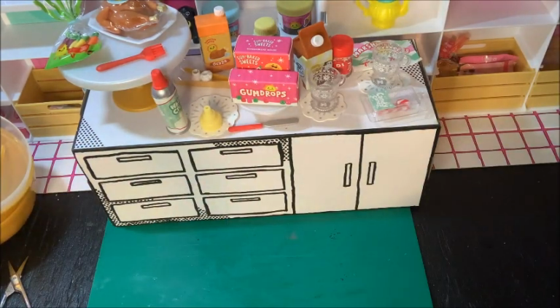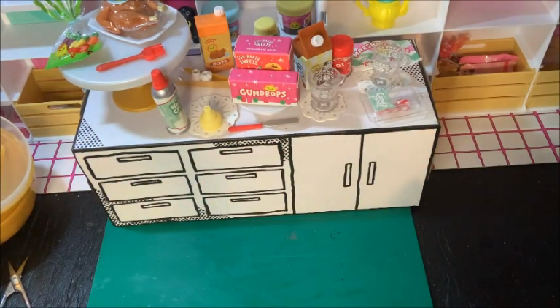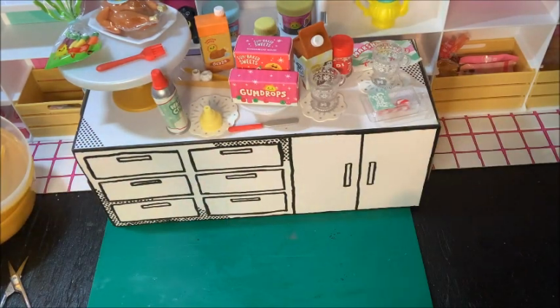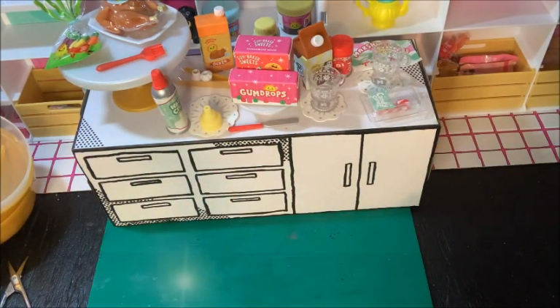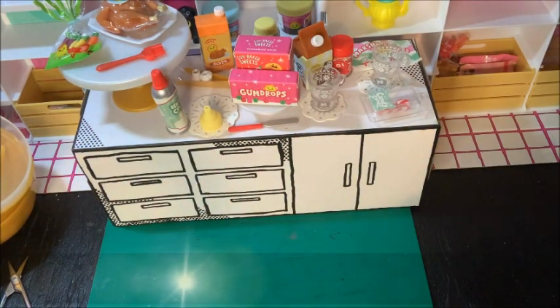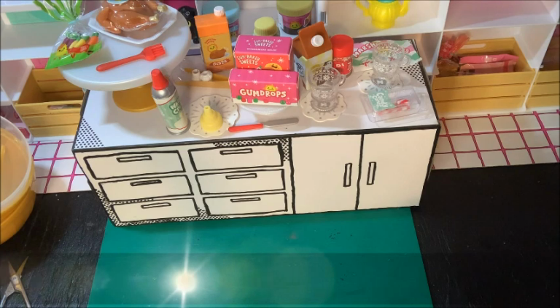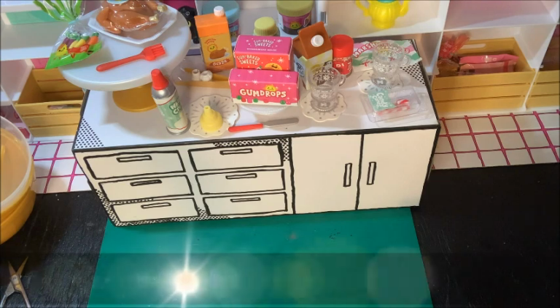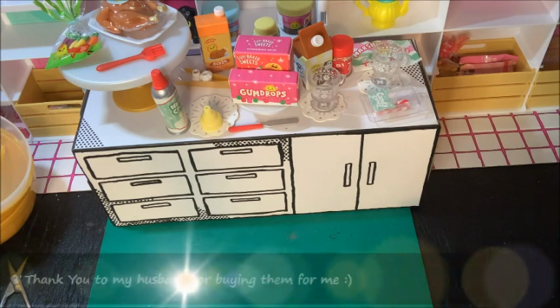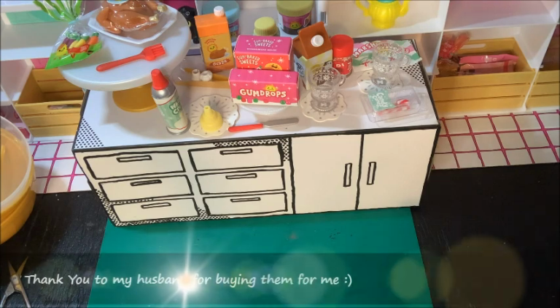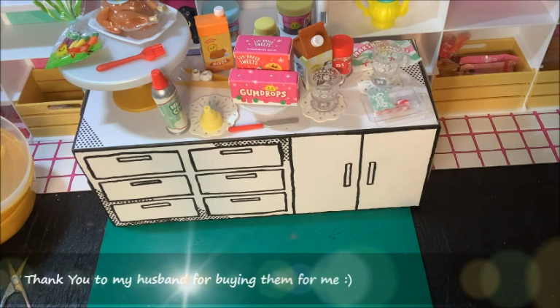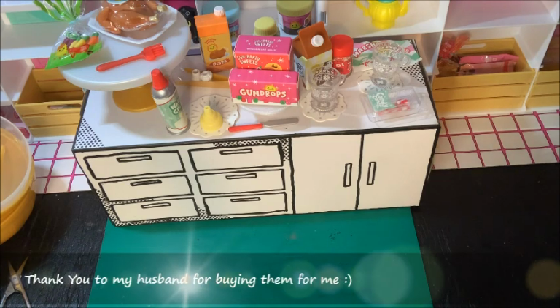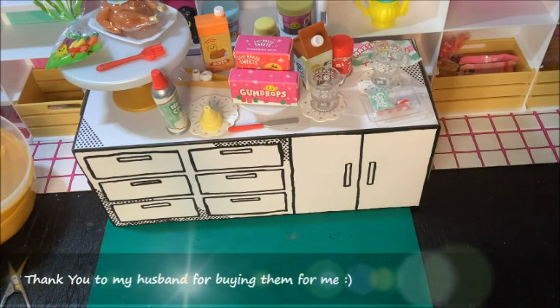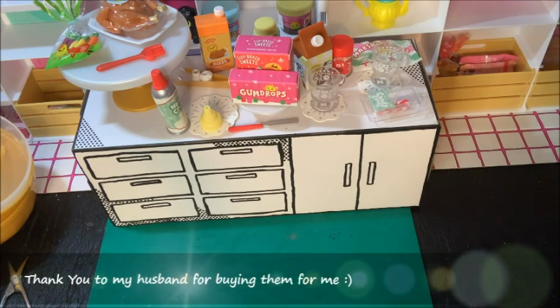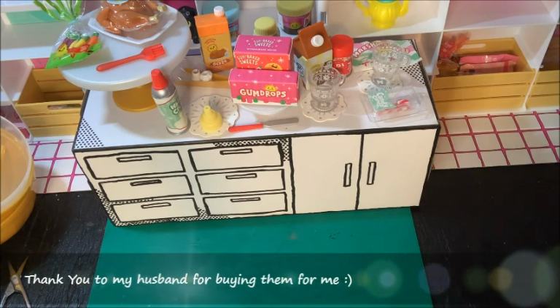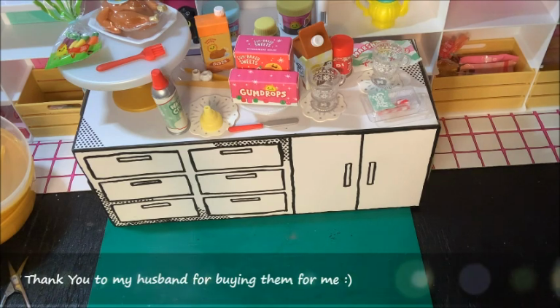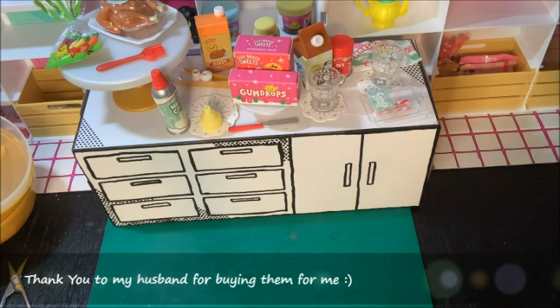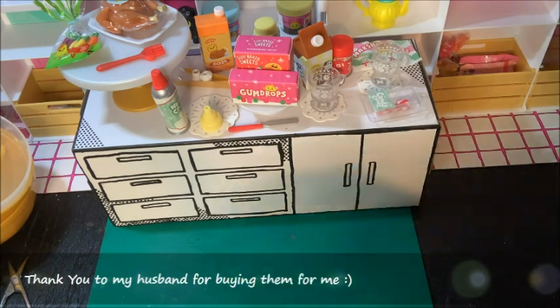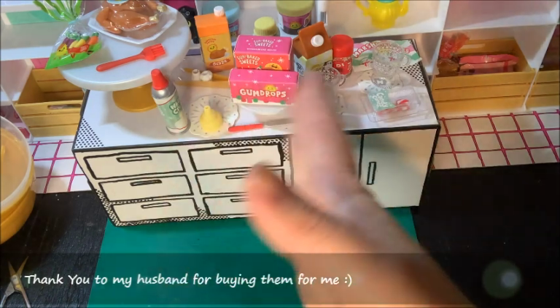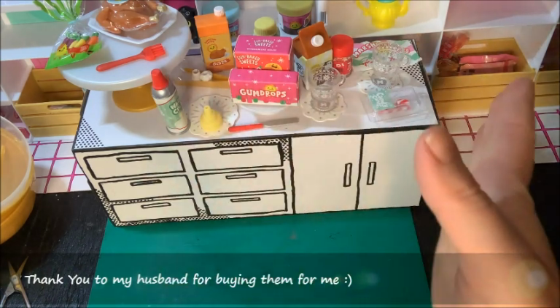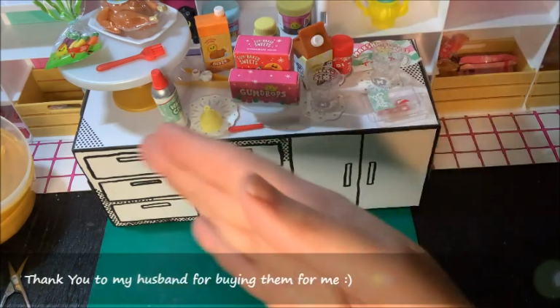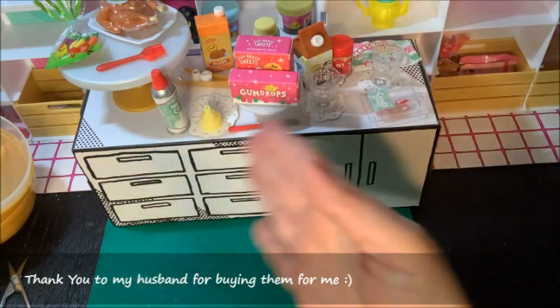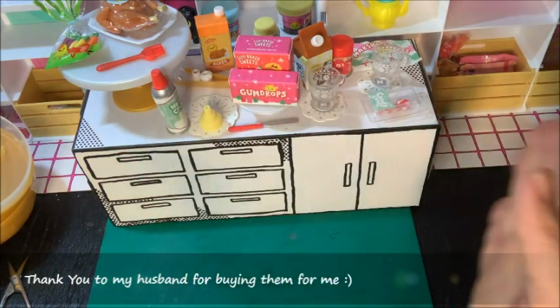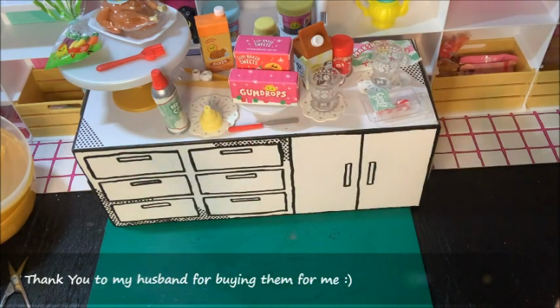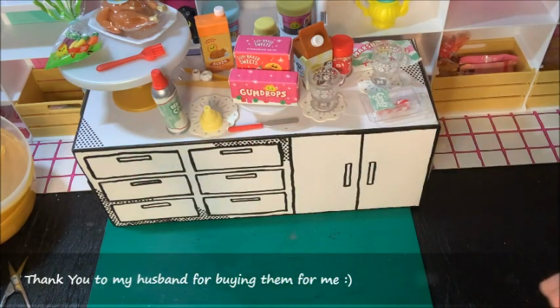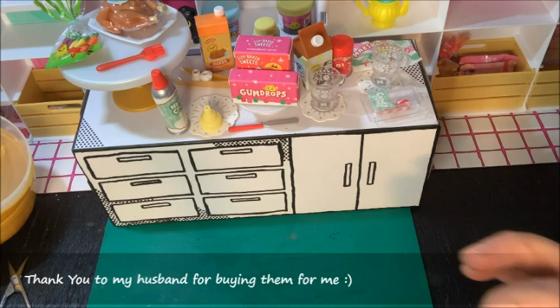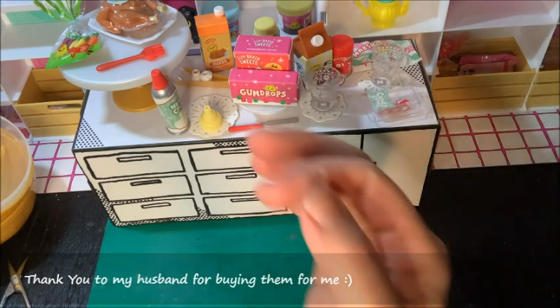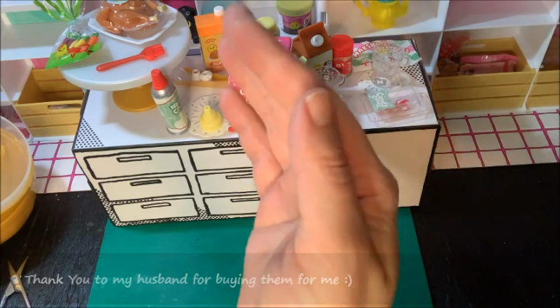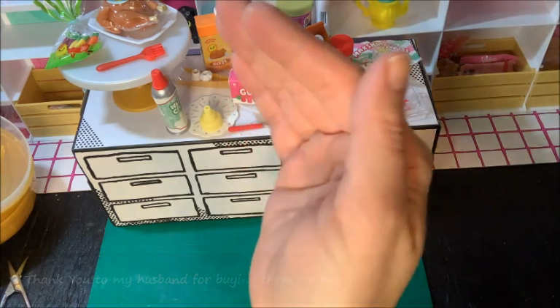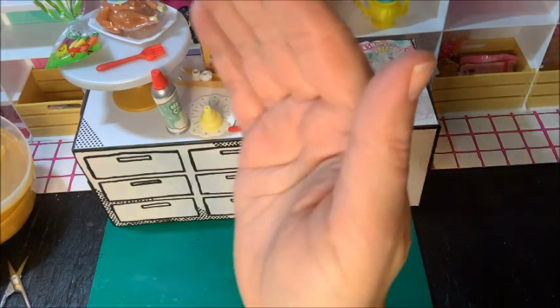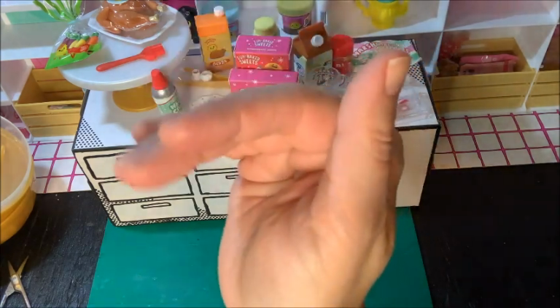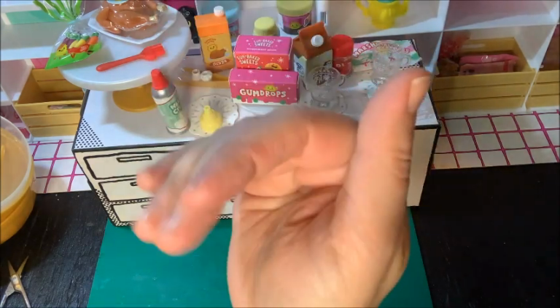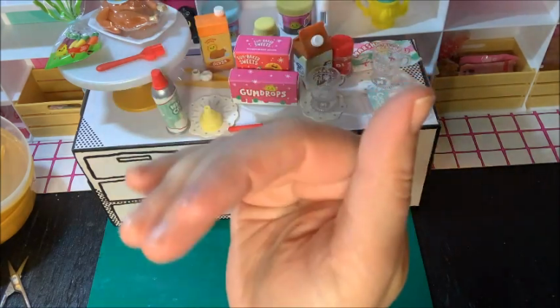Thank you, Miniverse. Thank you guys. Thank you for watching. Thank you for sharing my Make My World Mini. I'm going to go now. Bye!